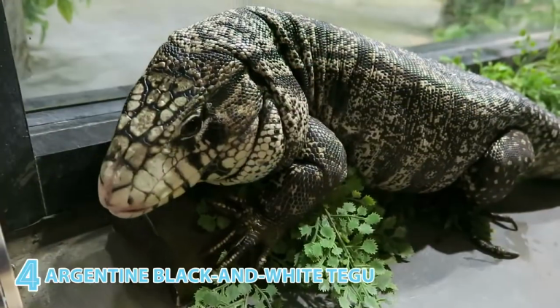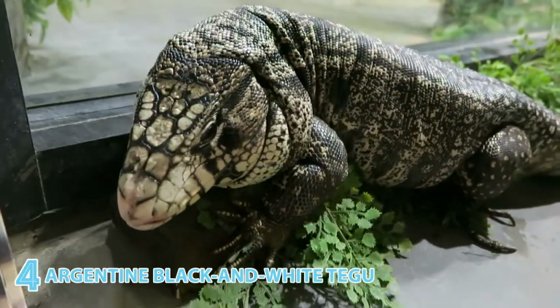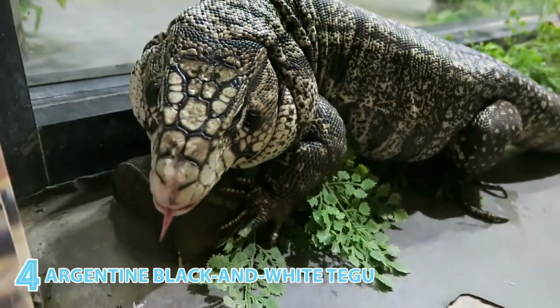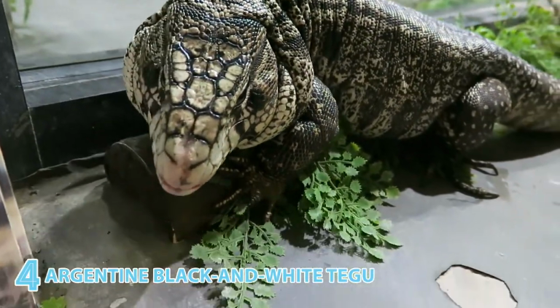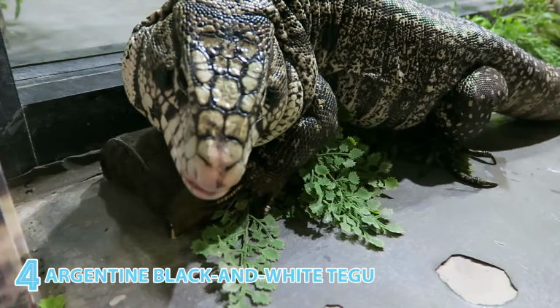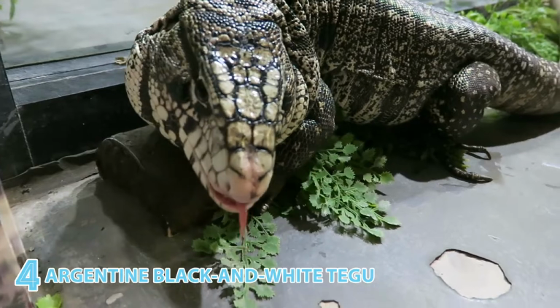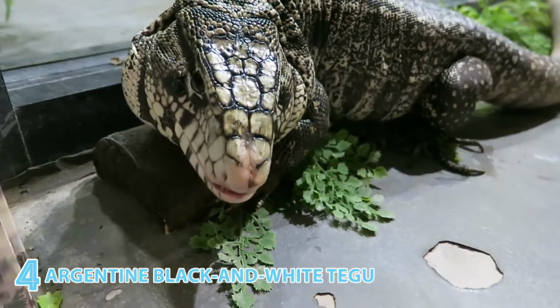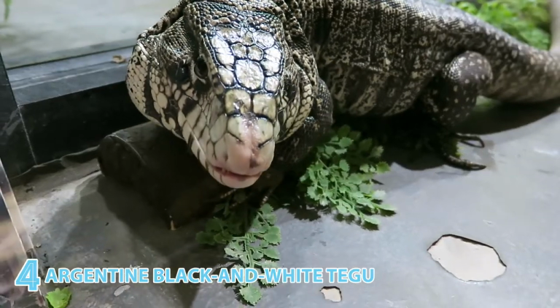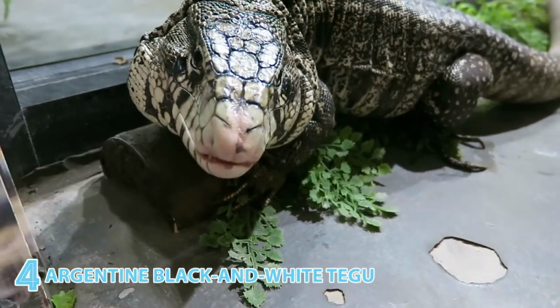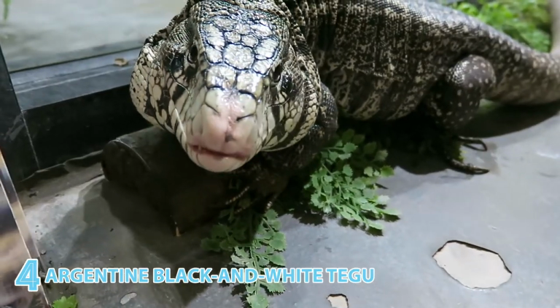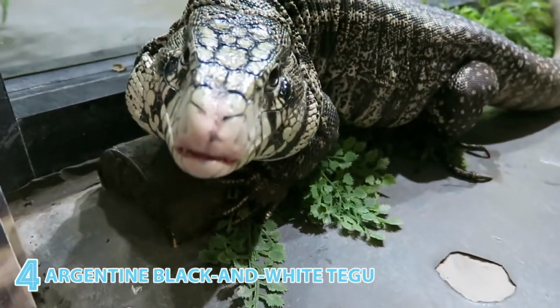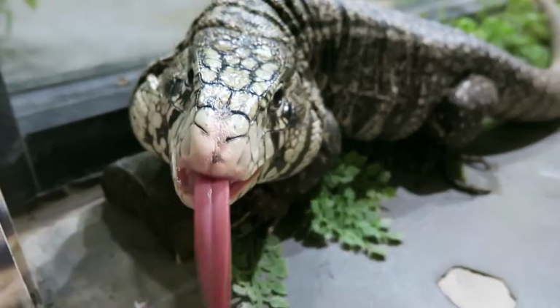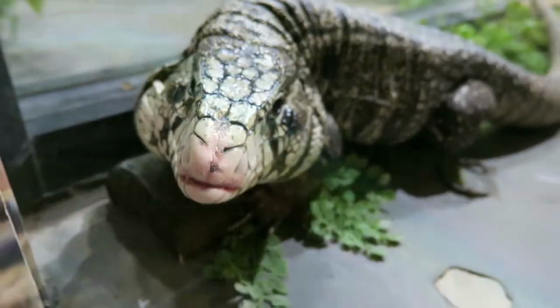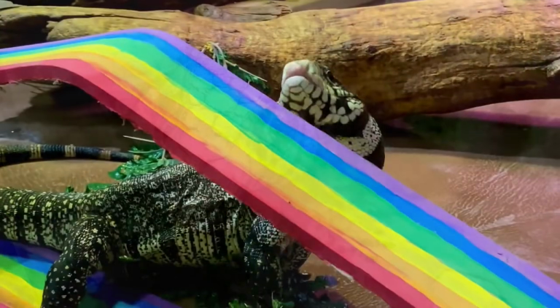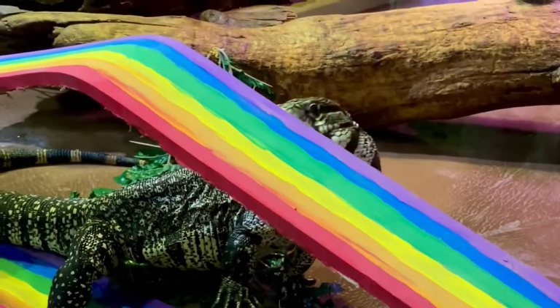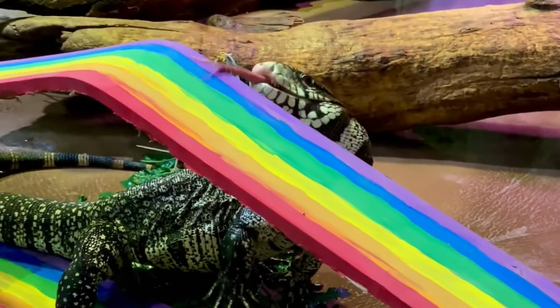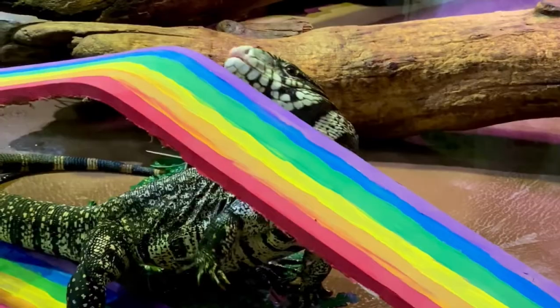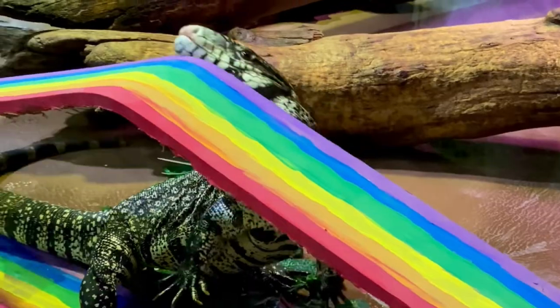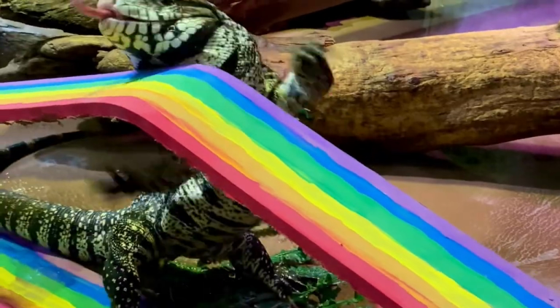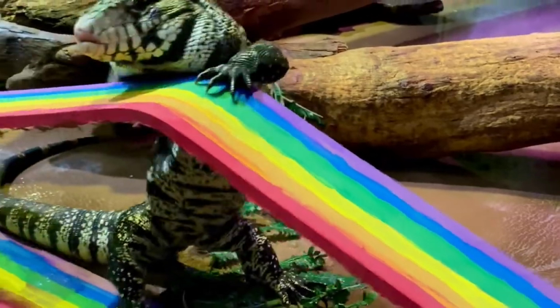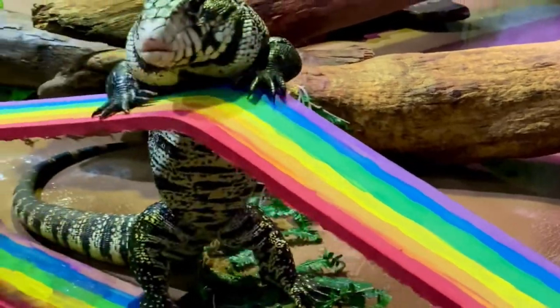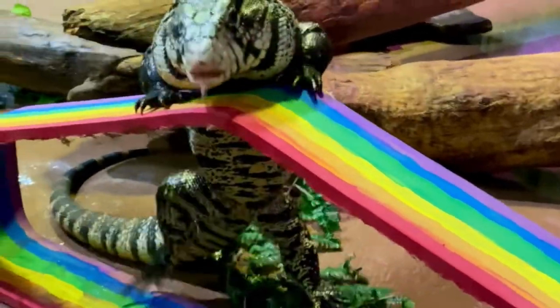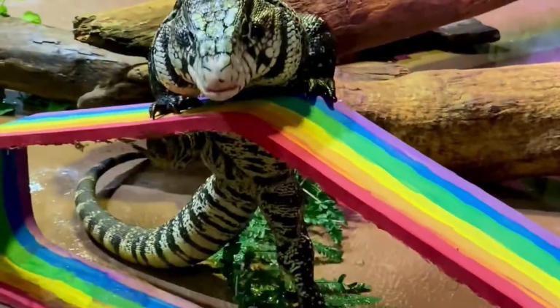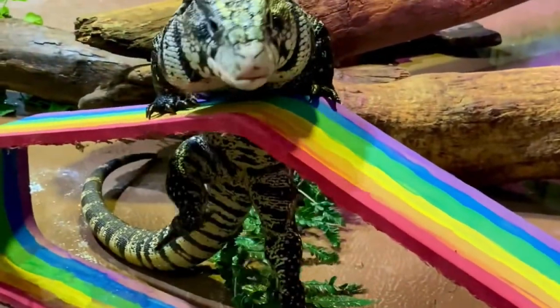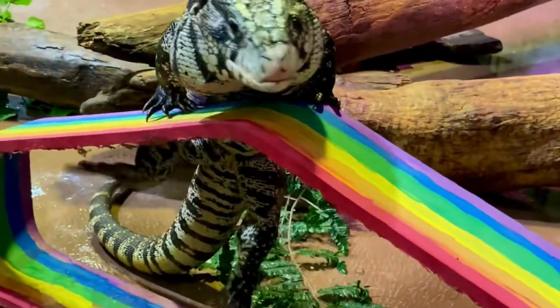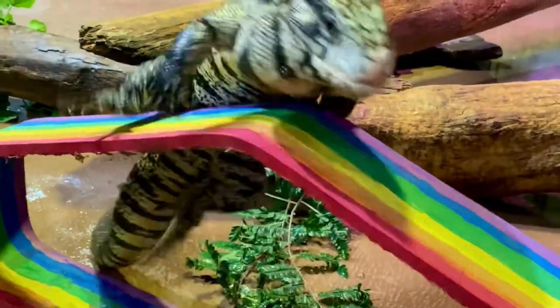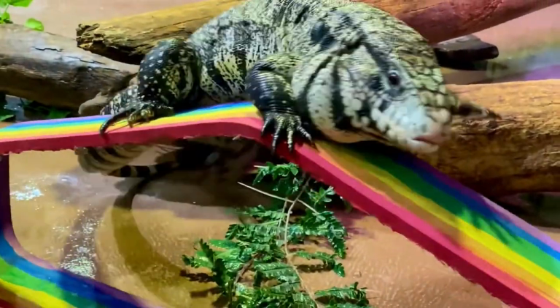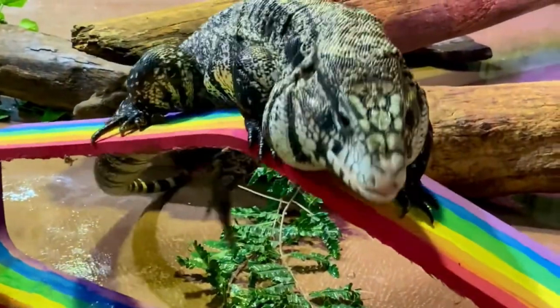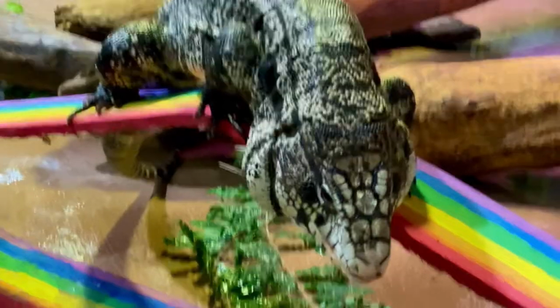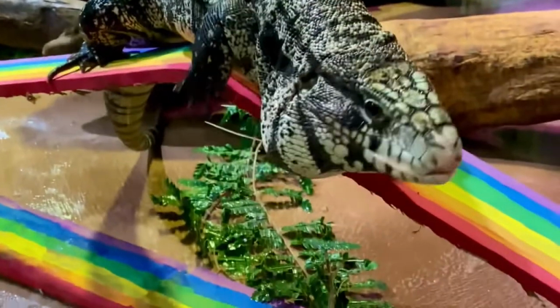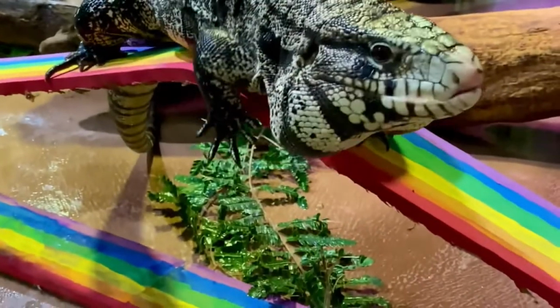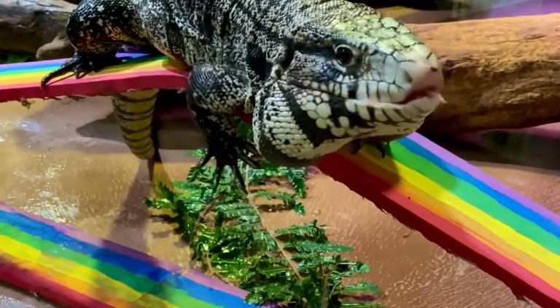And then there's the Argentine black-and-white tegu. It uses its tongue to sniff out prey and an organ in its mouth to process that scent information. And as precious as those cheeks are, don't pinch them — big jowls indicate a strong-jawed, virile male.